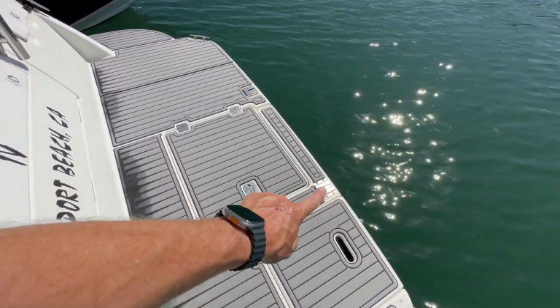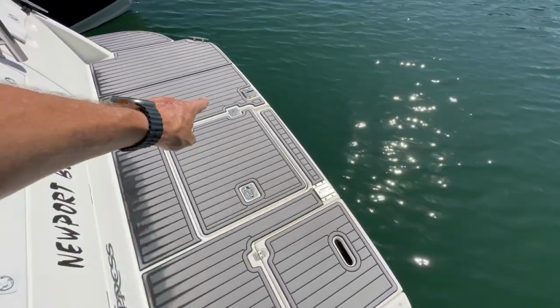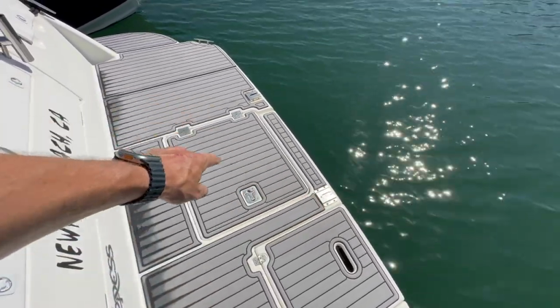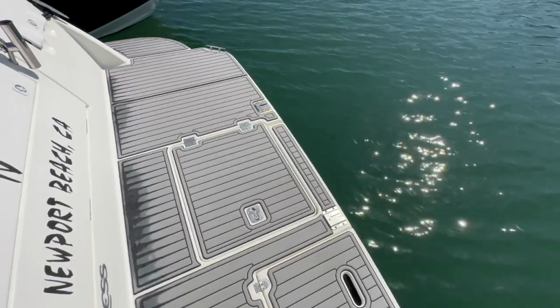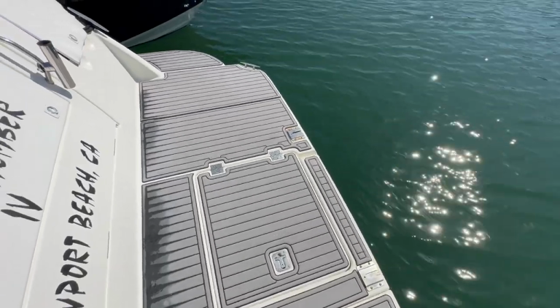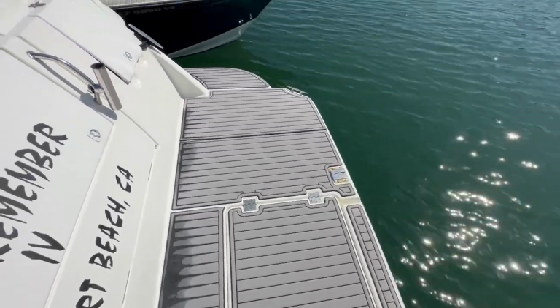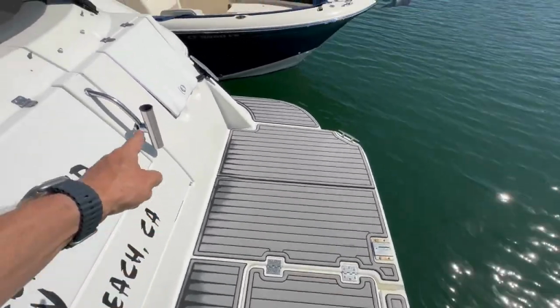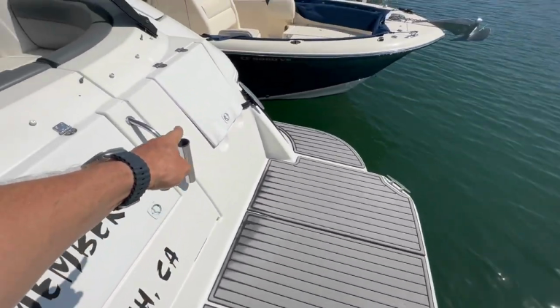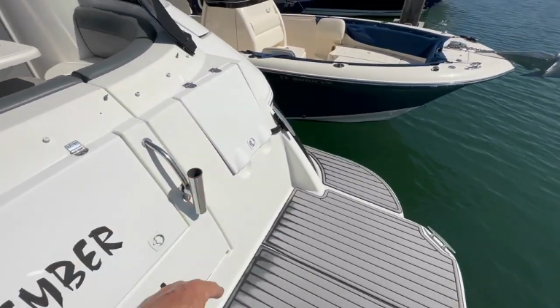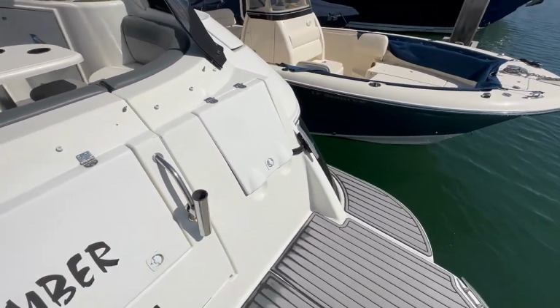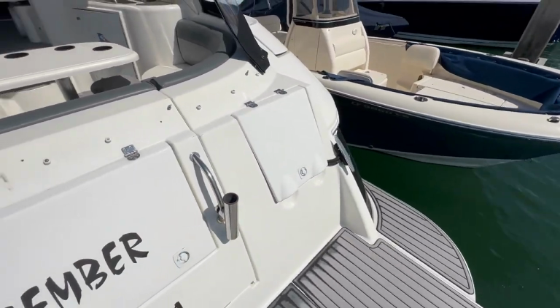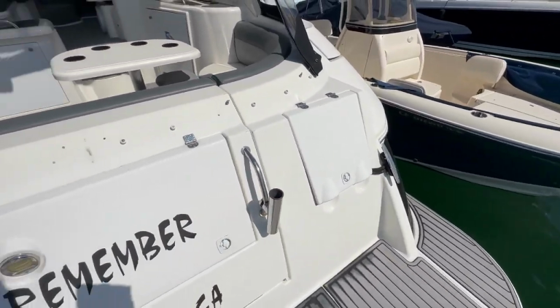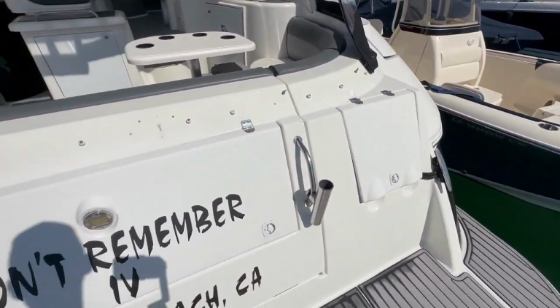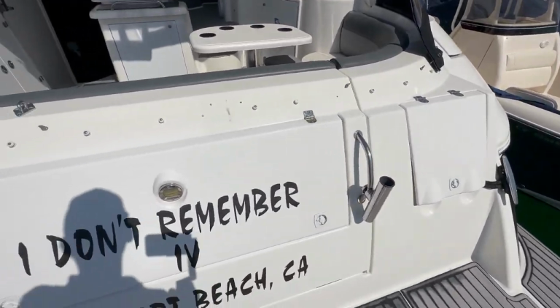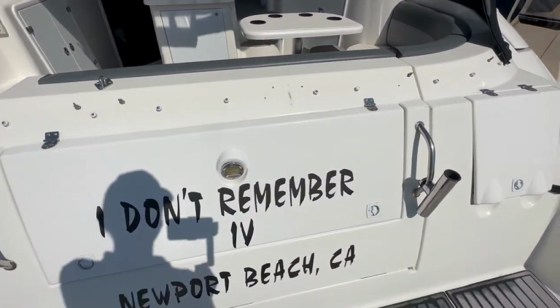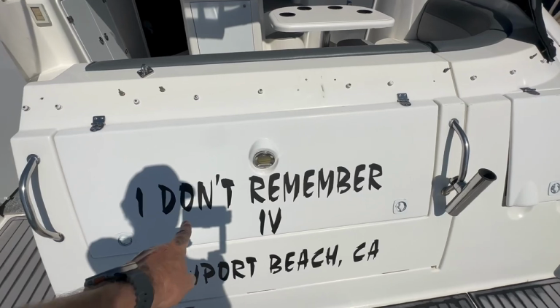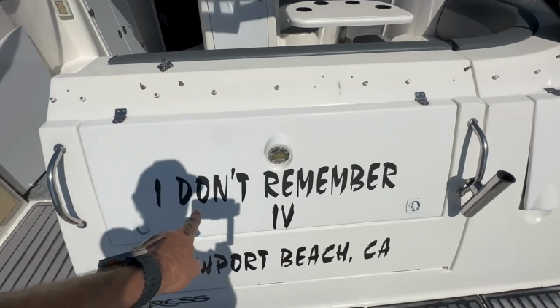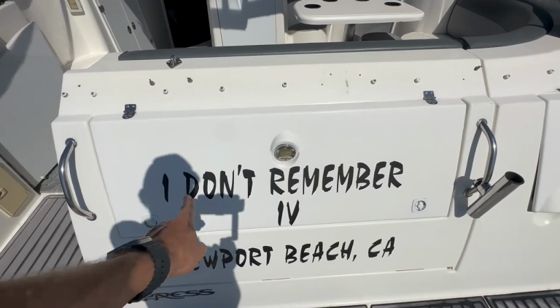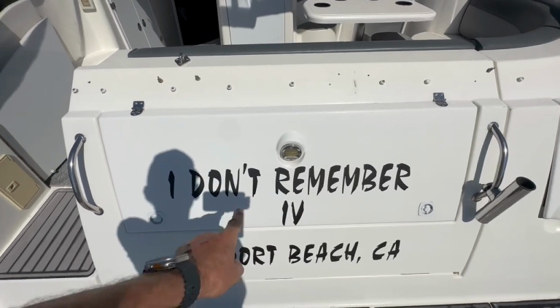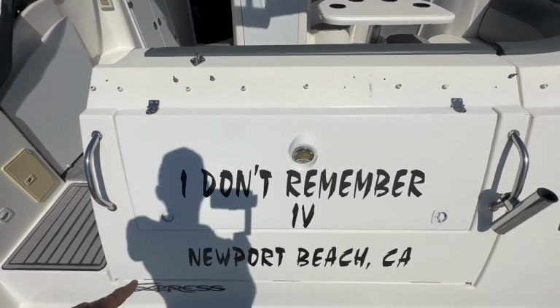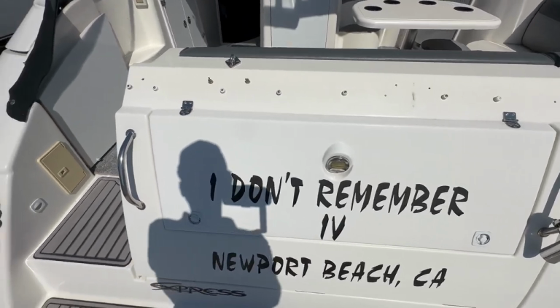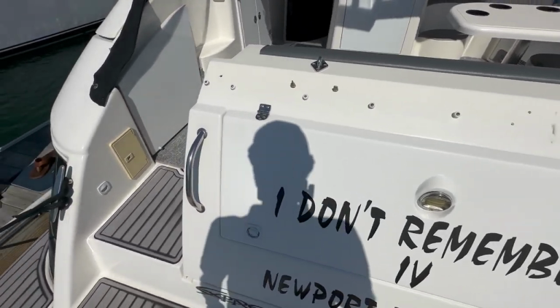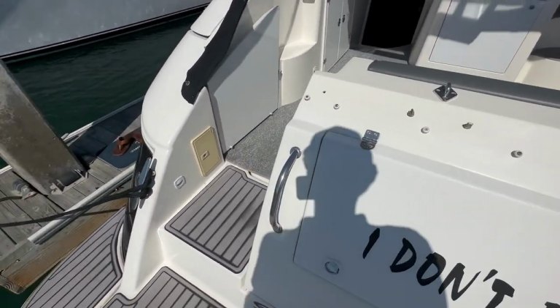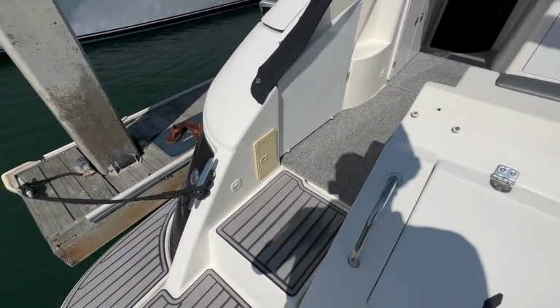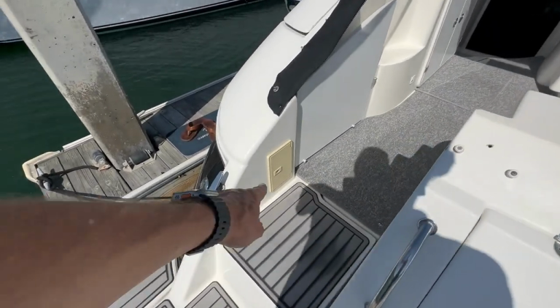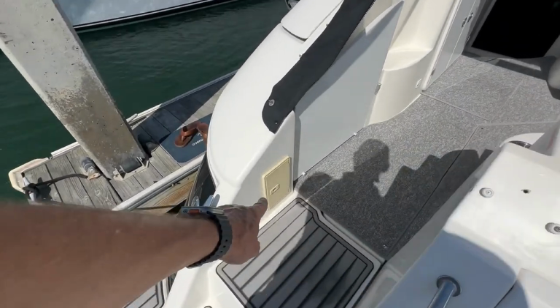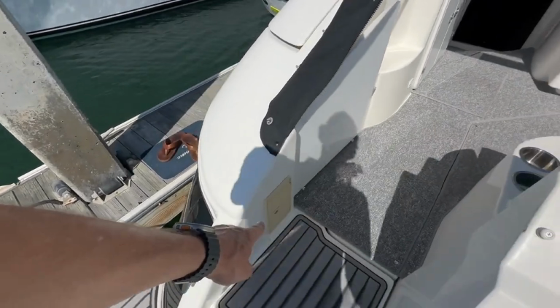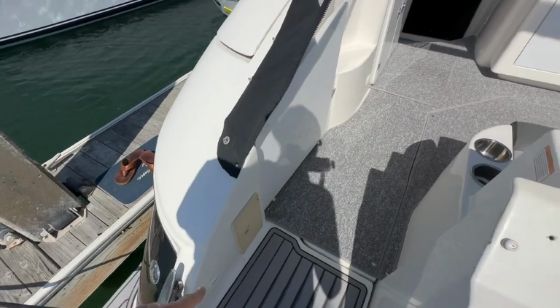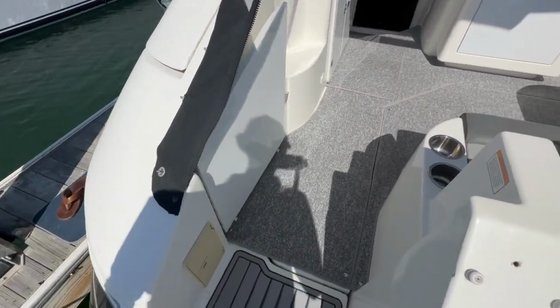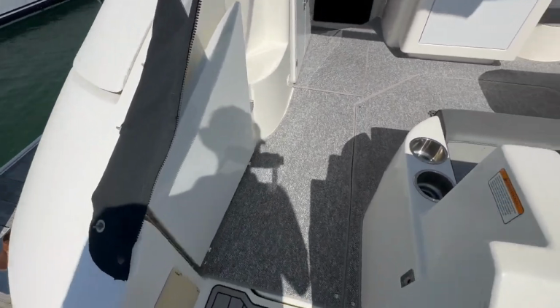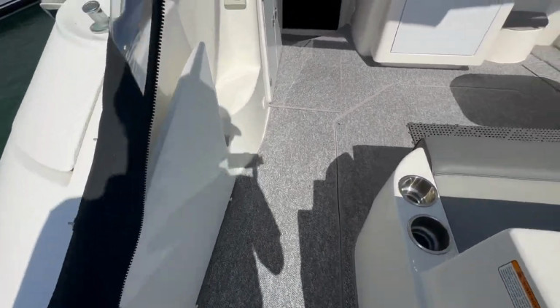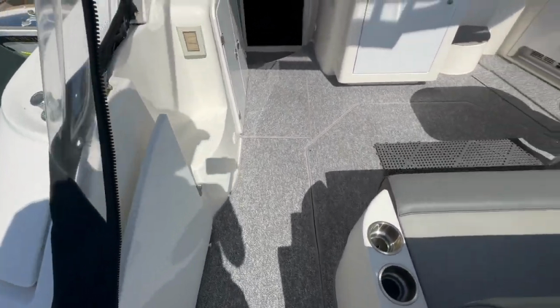Over here we have our shore power cord — it uses two 30-amp cords. We have a lazarette just behind here, a hot and cold water shower, and look at this nice carpet.